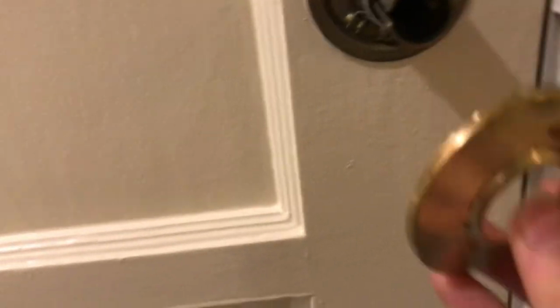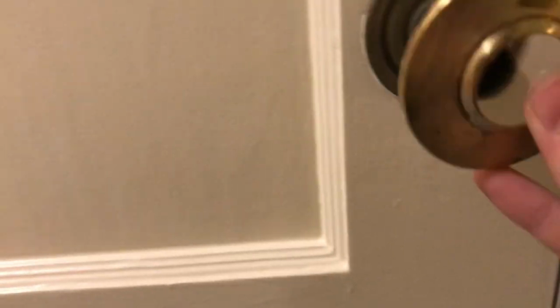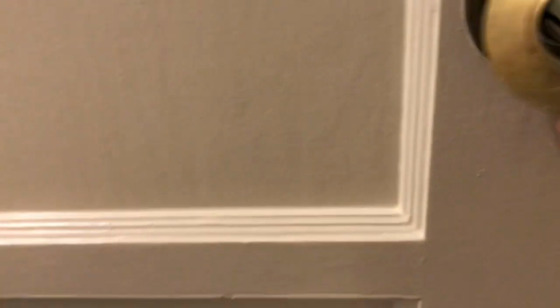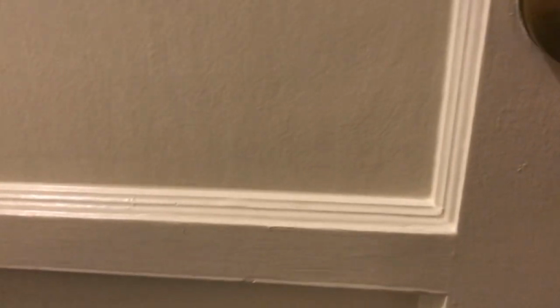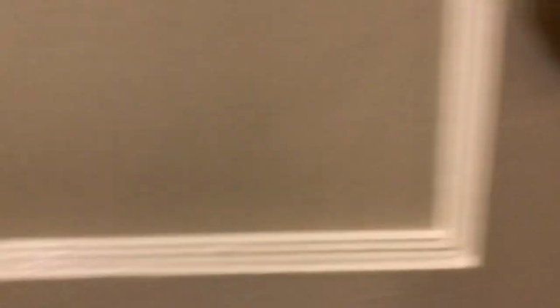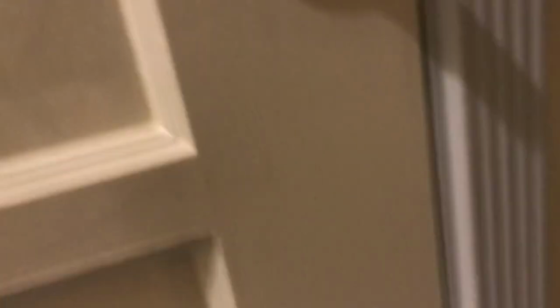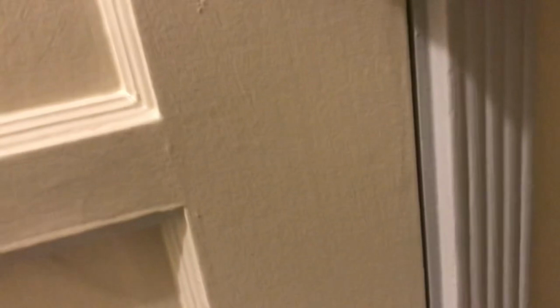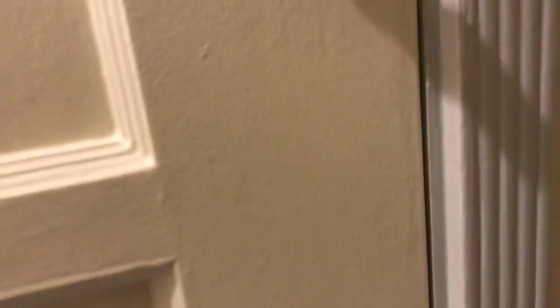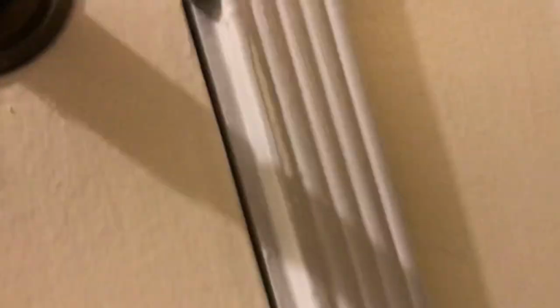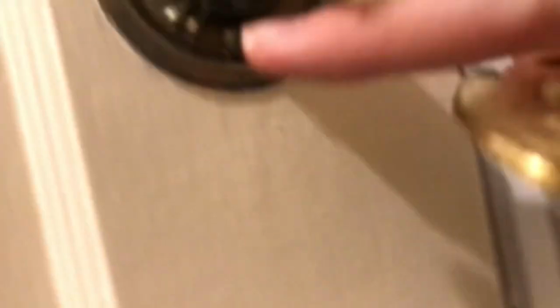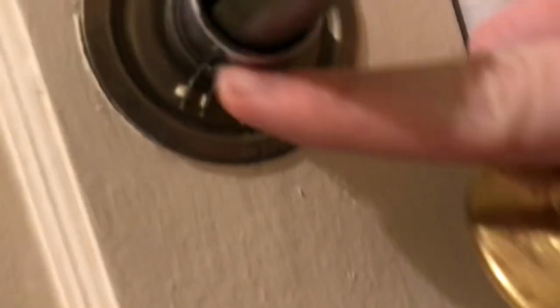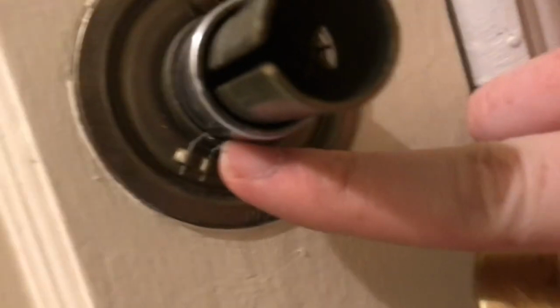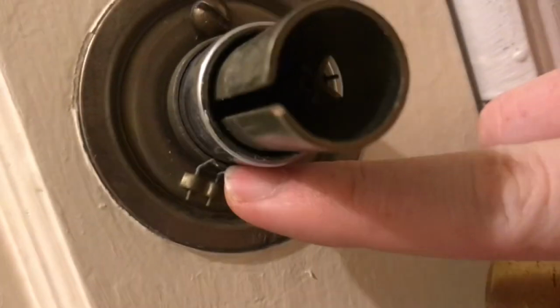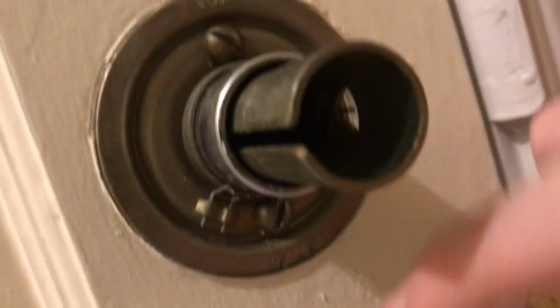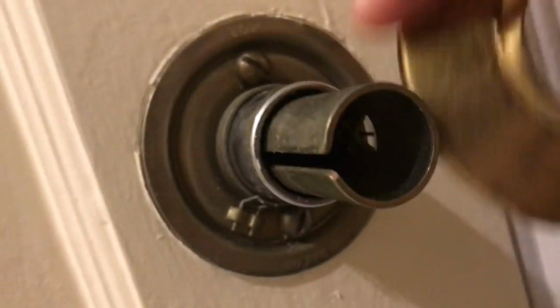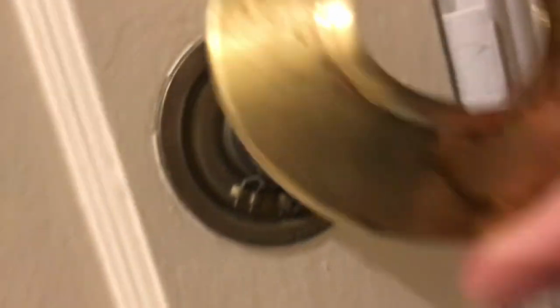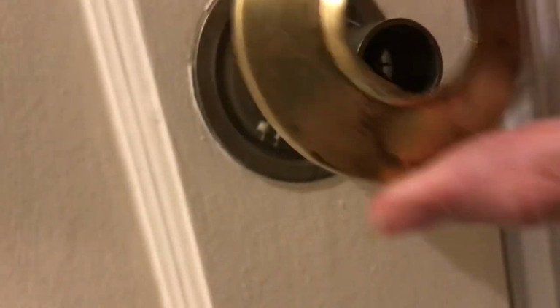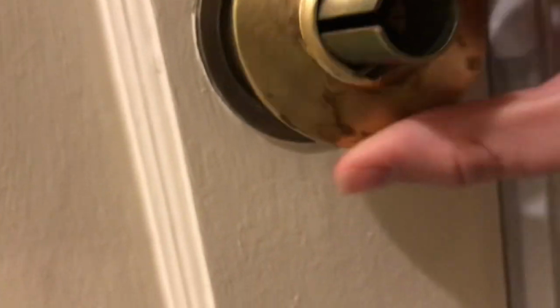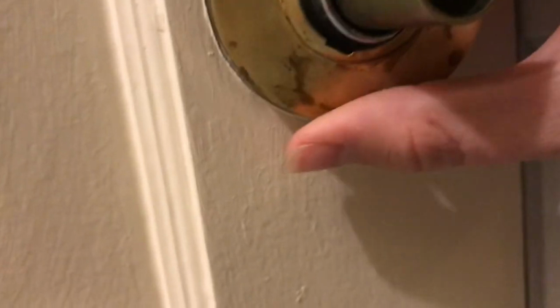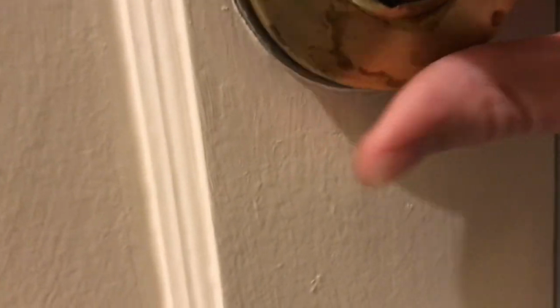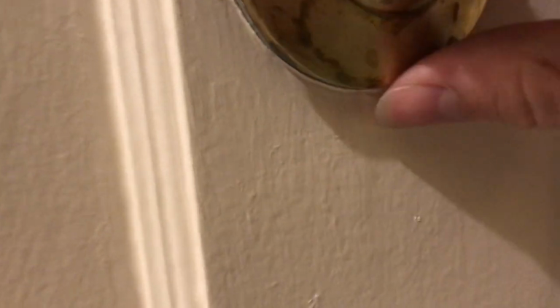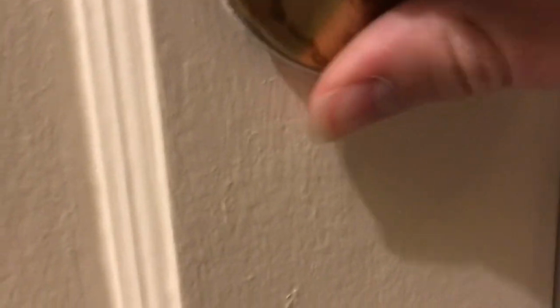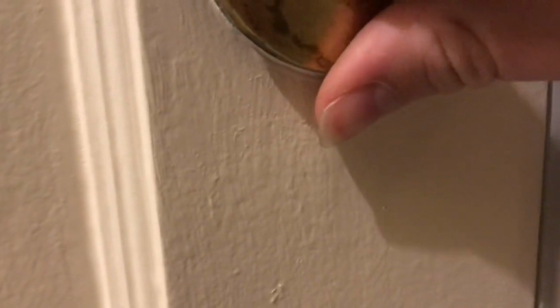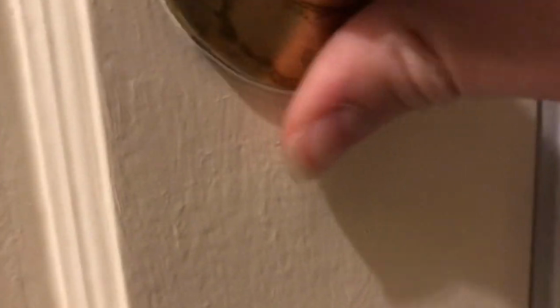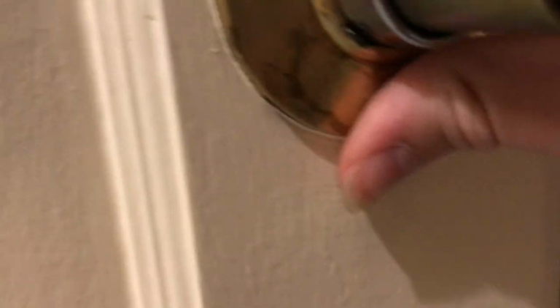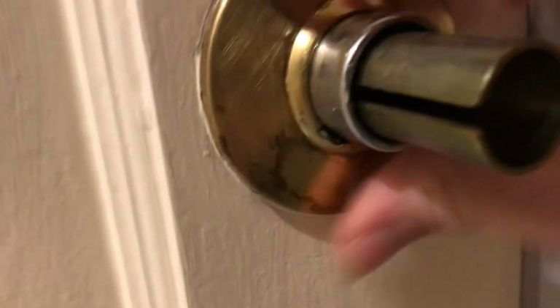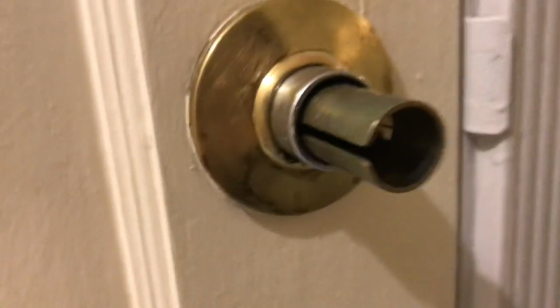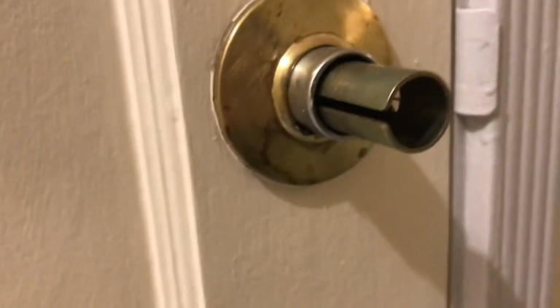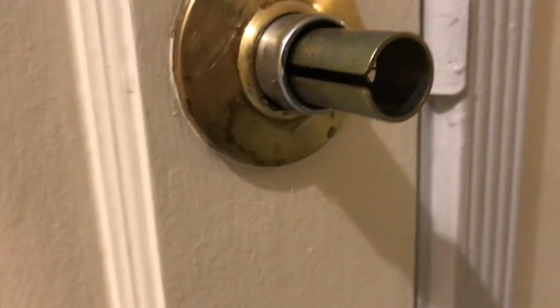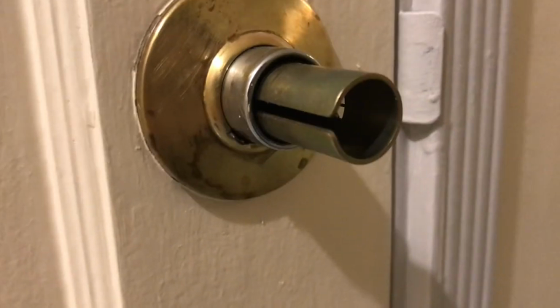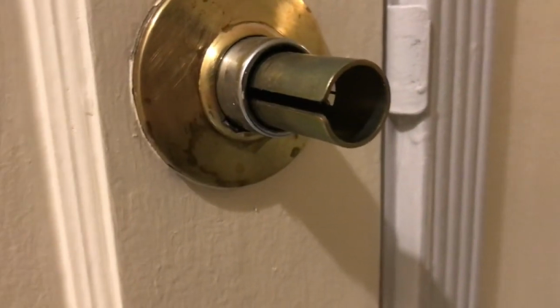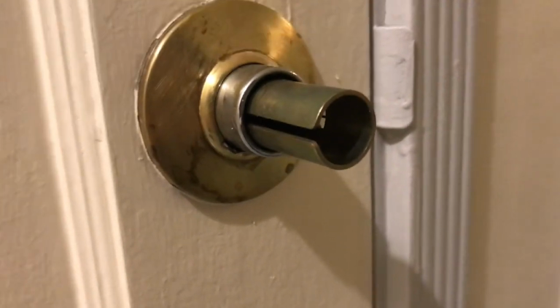You take this, and see the little rose — the clip right here. Align this with the clip, and all you do is push. That's it. It's as simple as that.